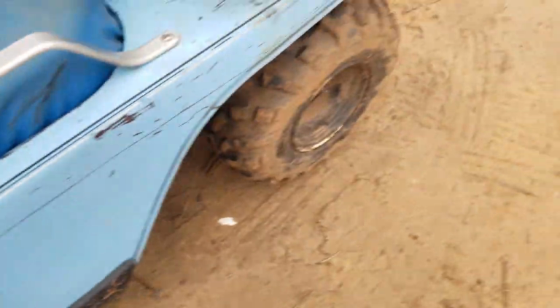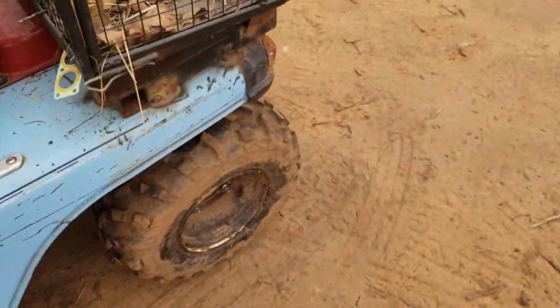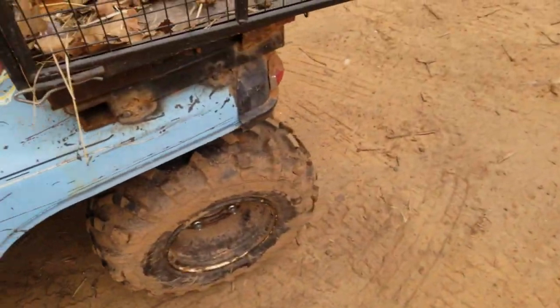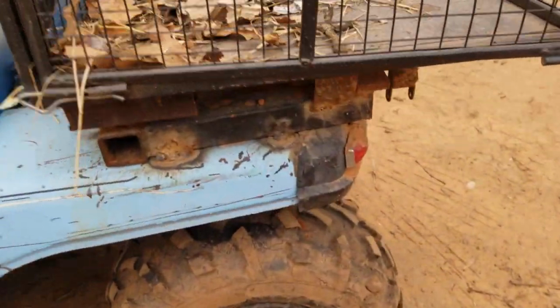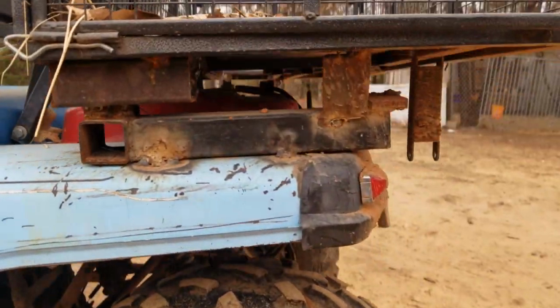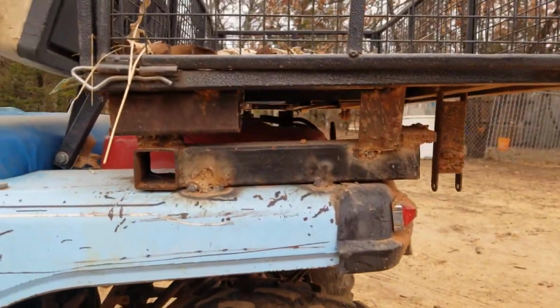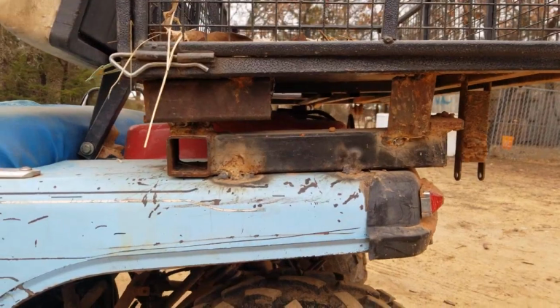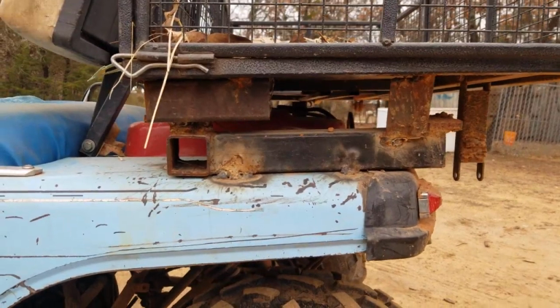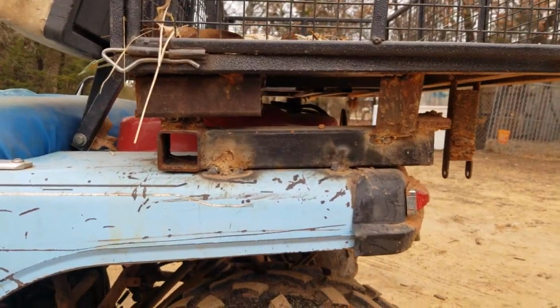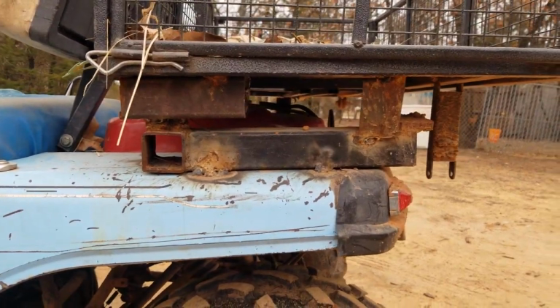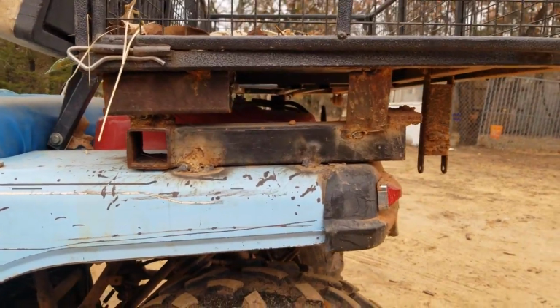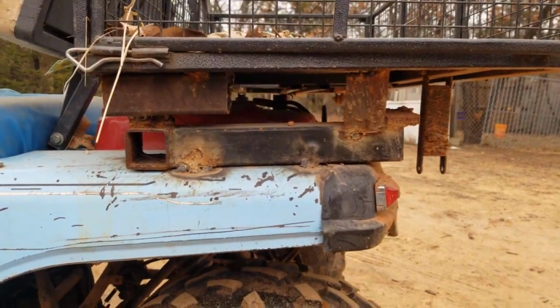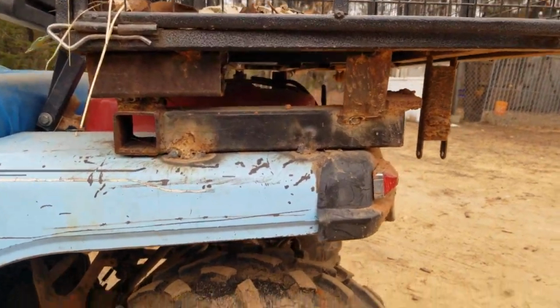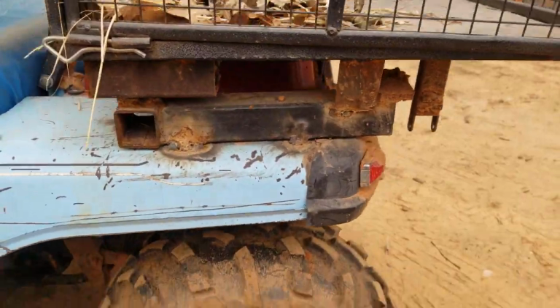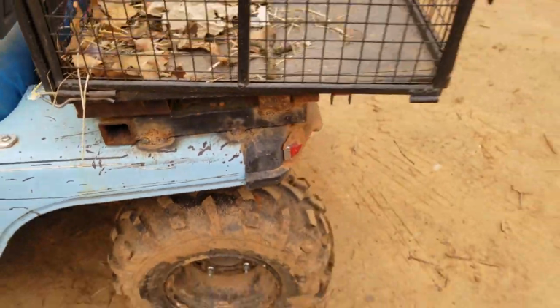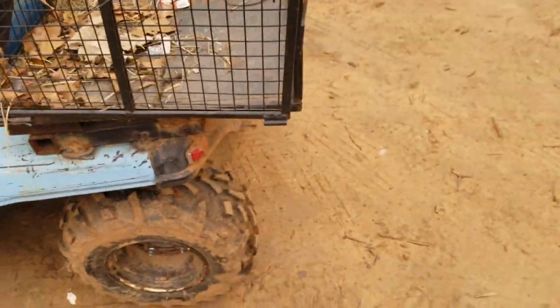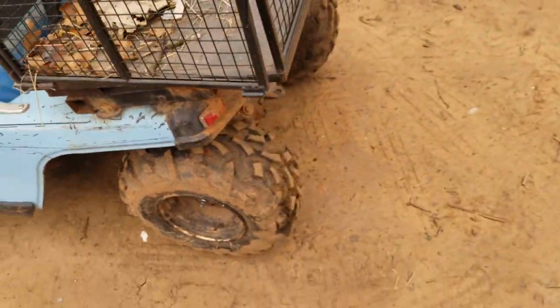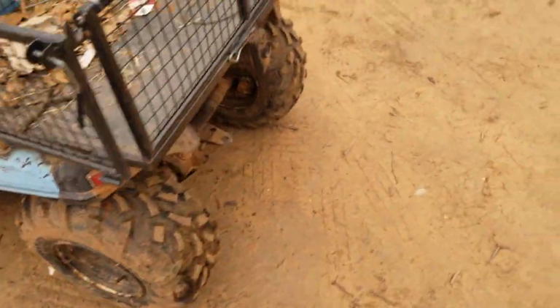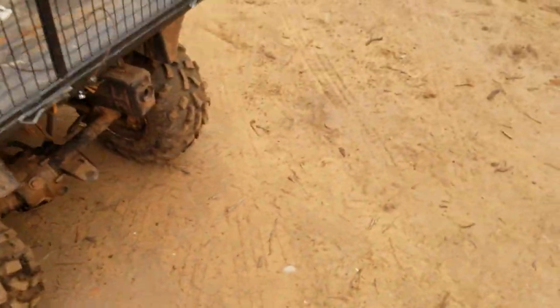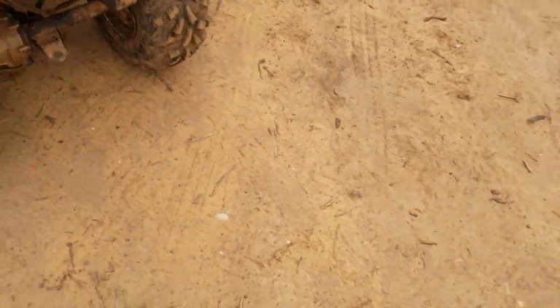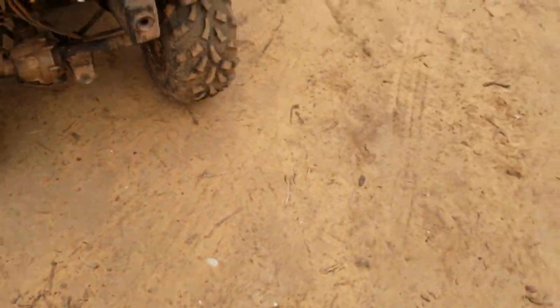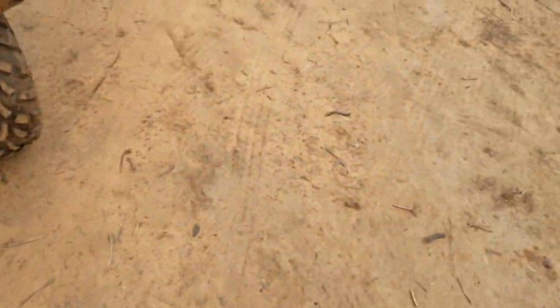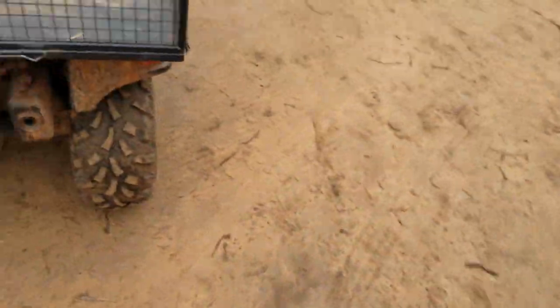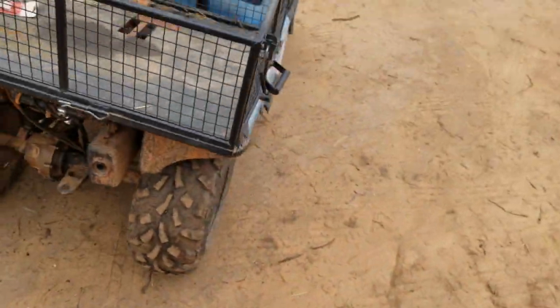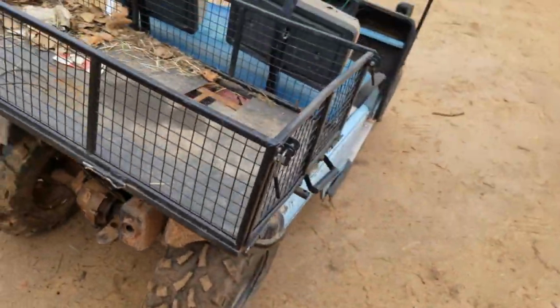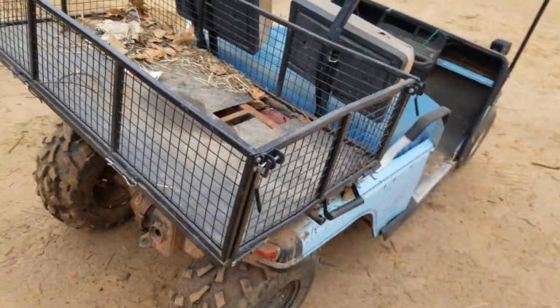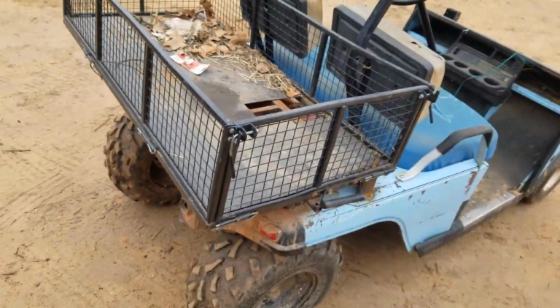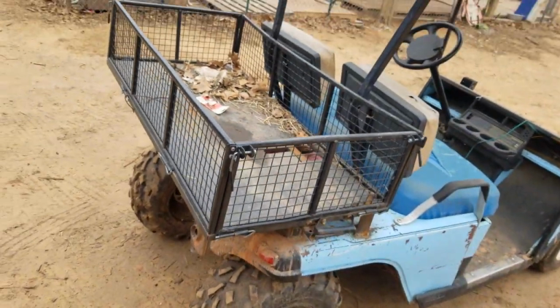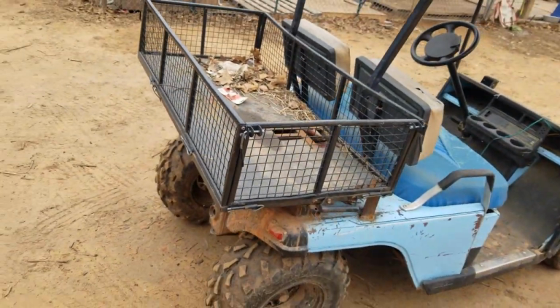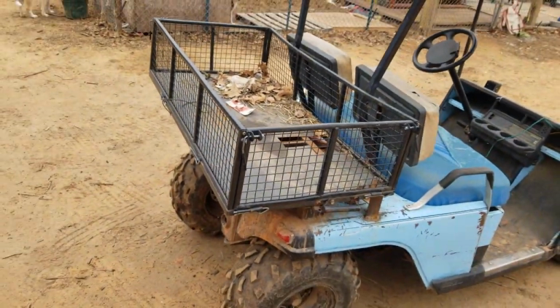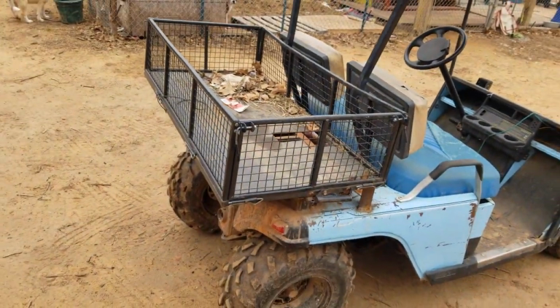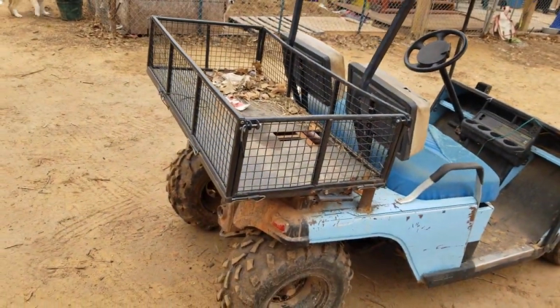The bed just has some random metal welded on — had to make it fit. This bed converts into a flatbed; all the sides fold down.